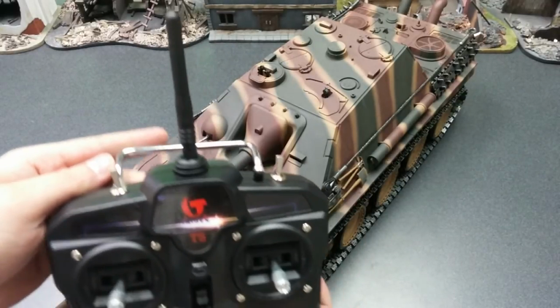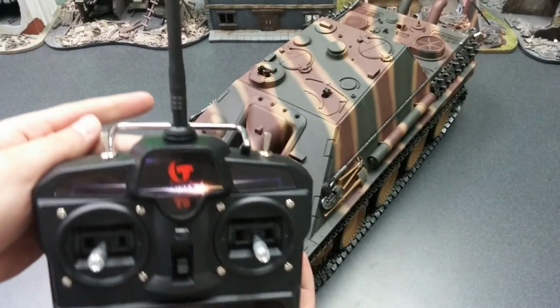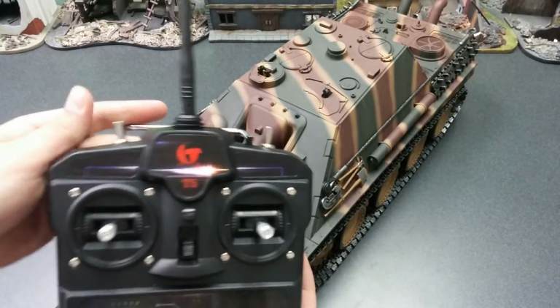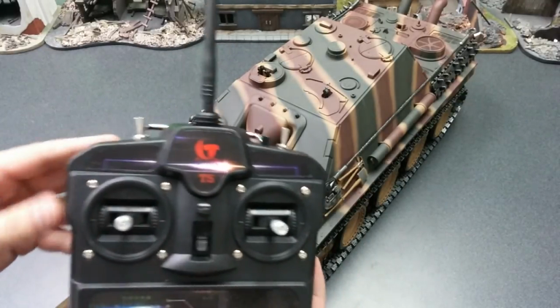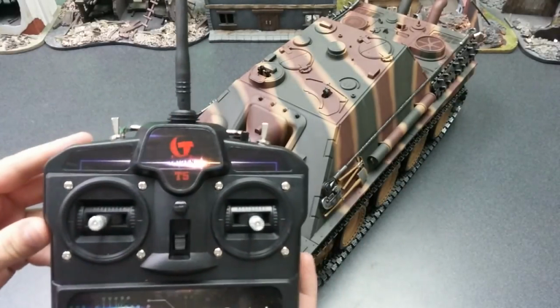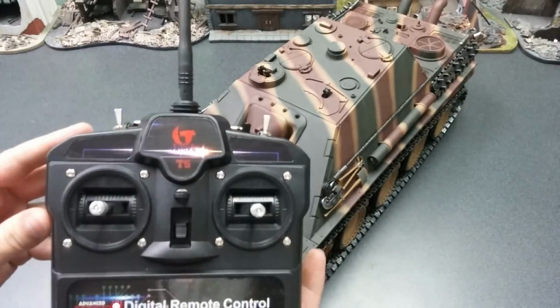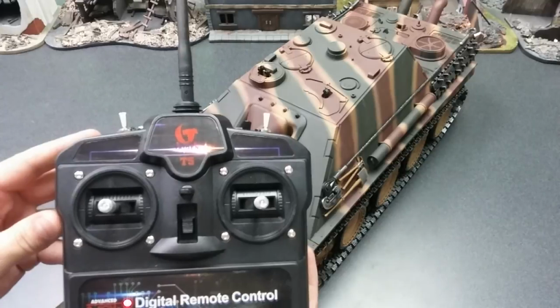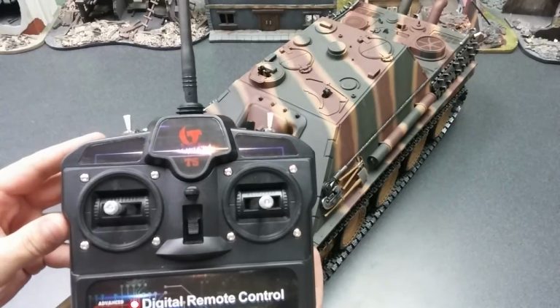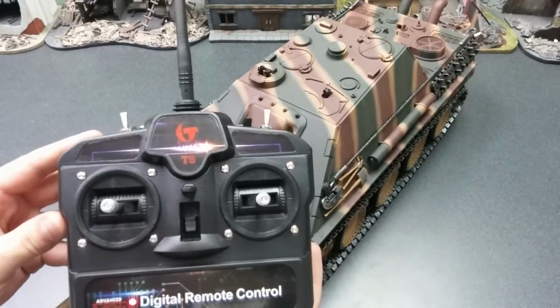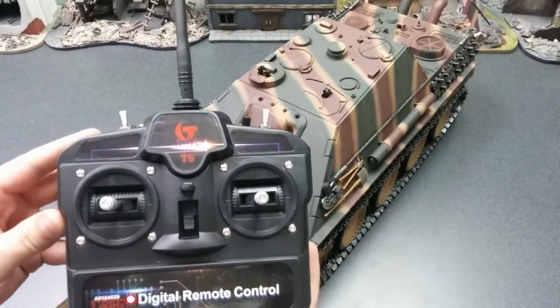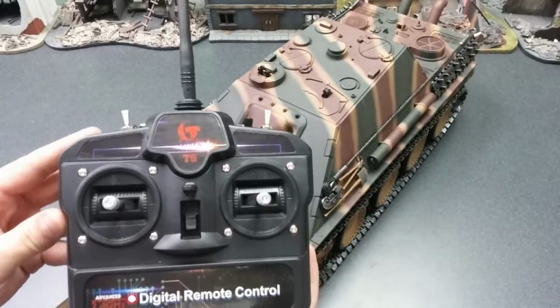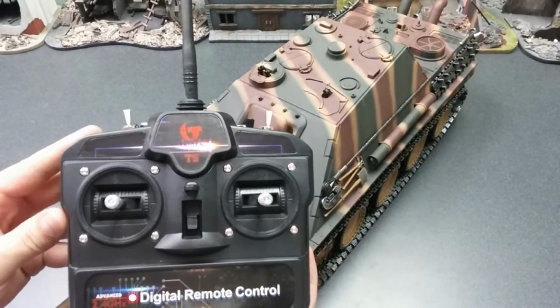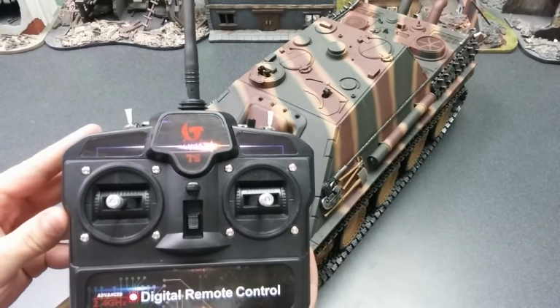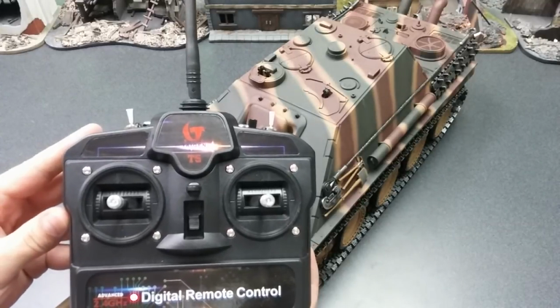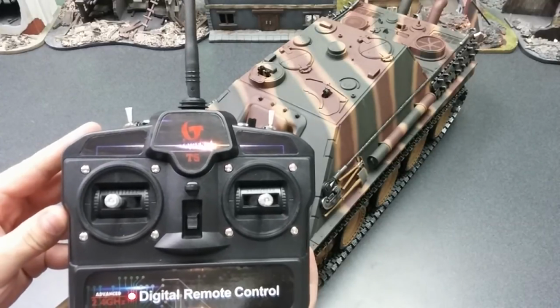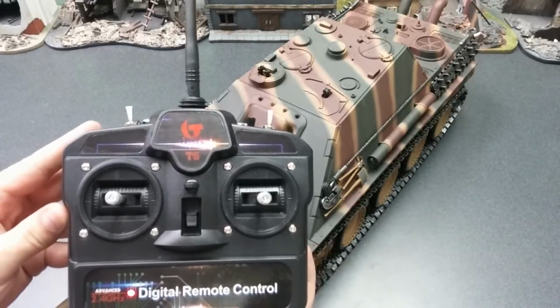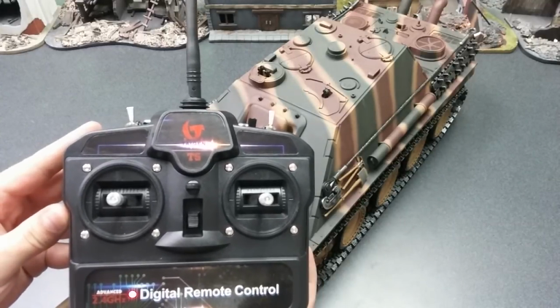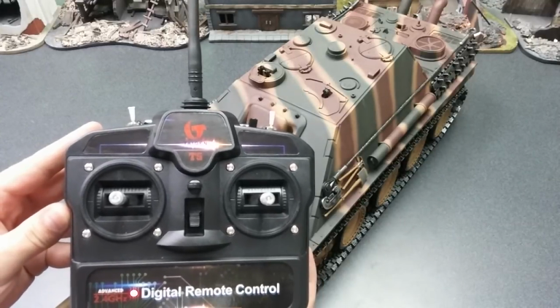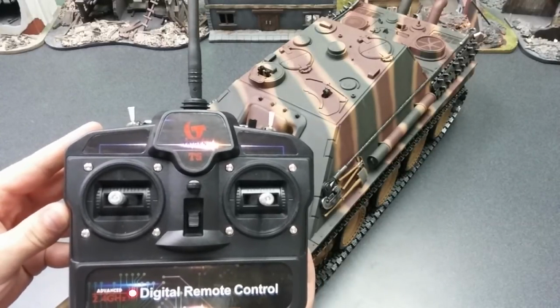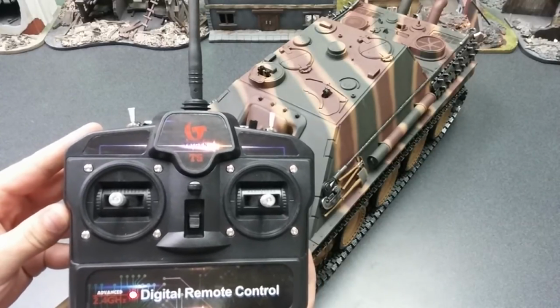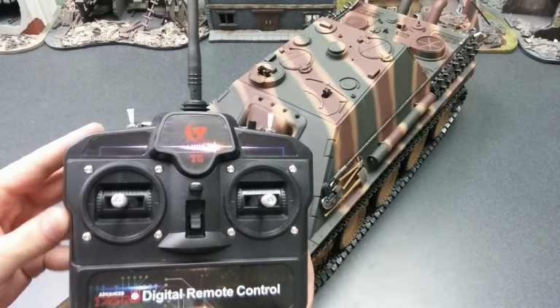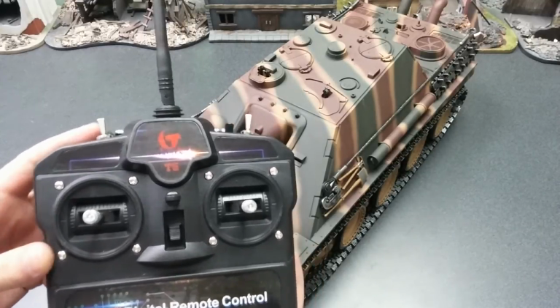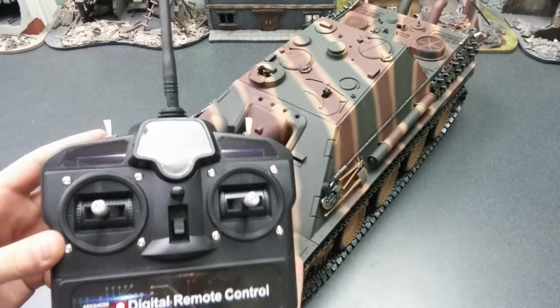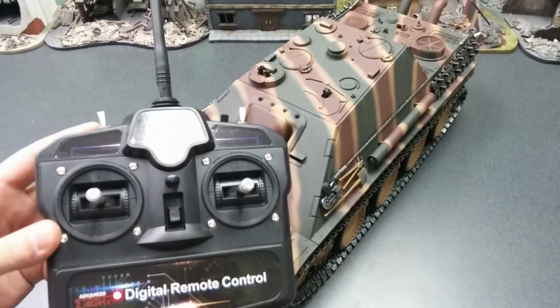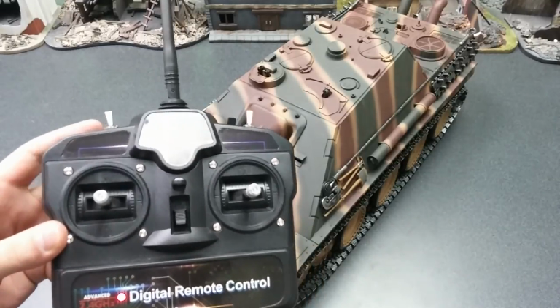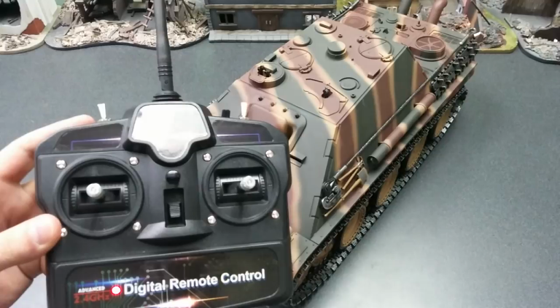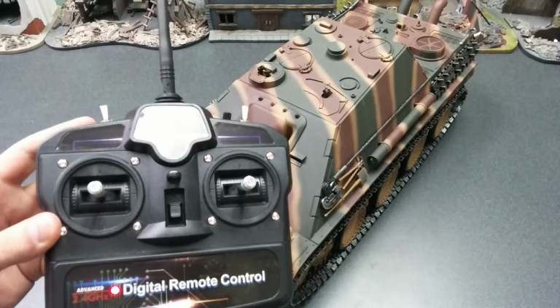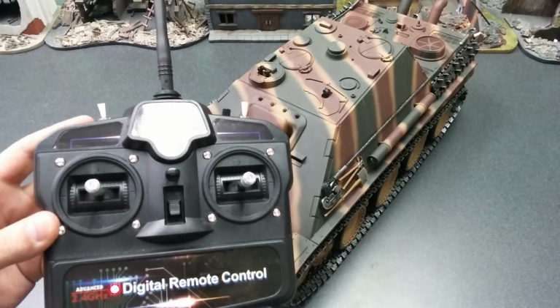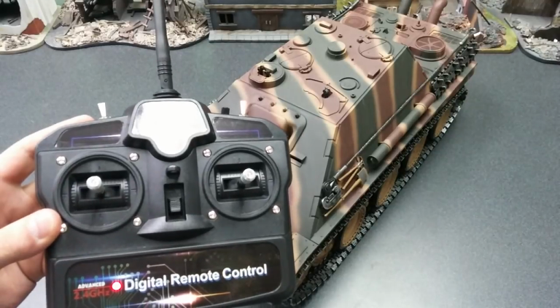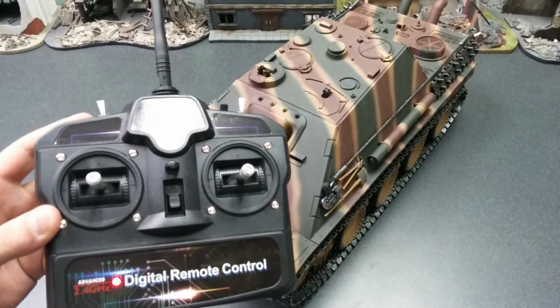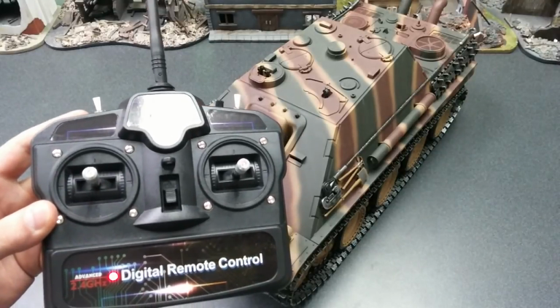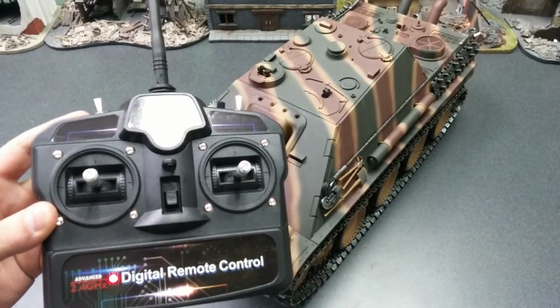And that's it. So that is how you bind a Tijin 2.4 GHz system. I hope you guys enjoy it, and we'll see you guys soon.